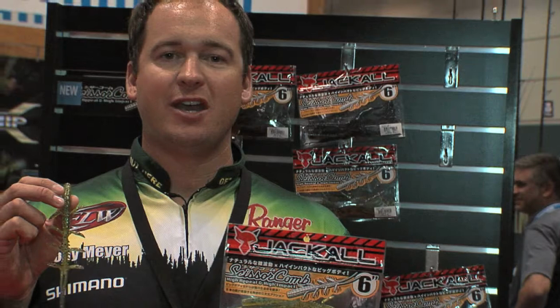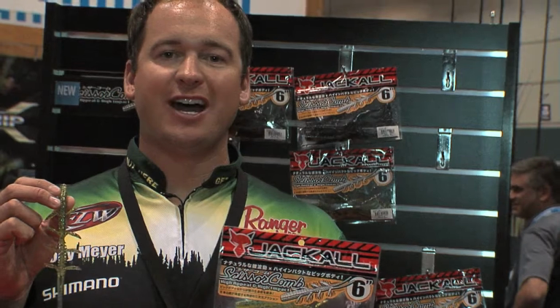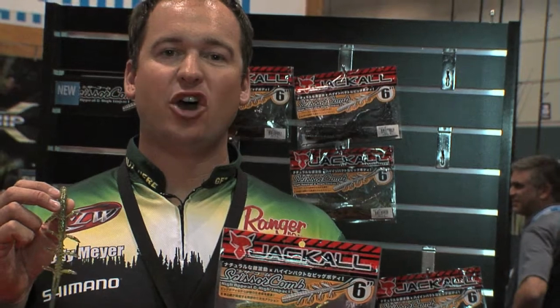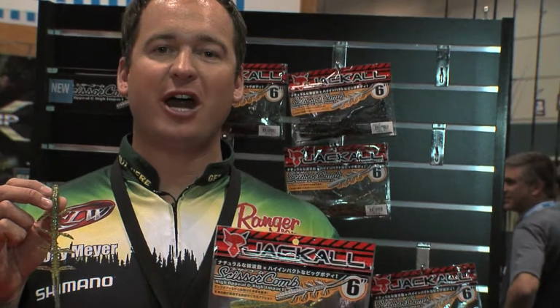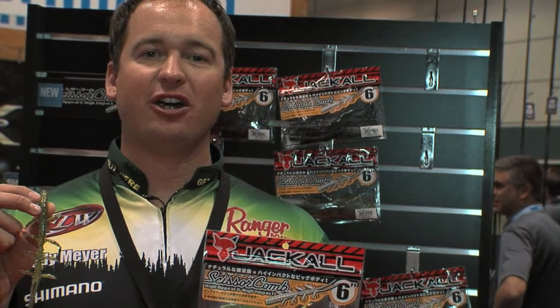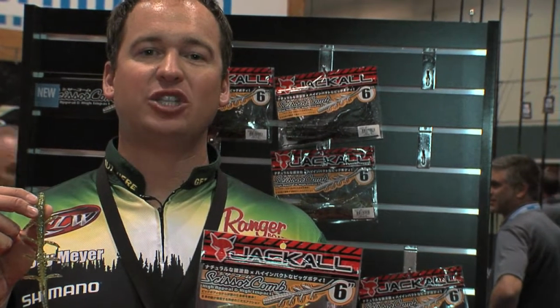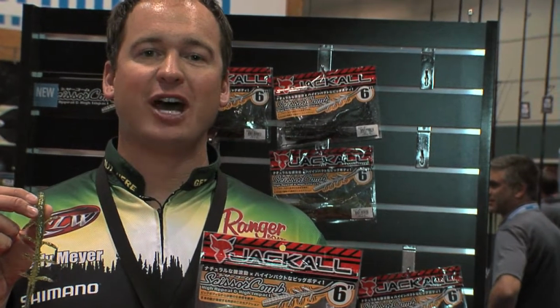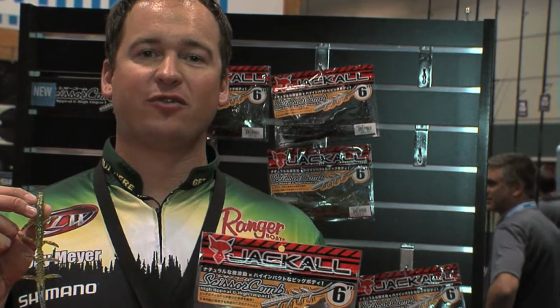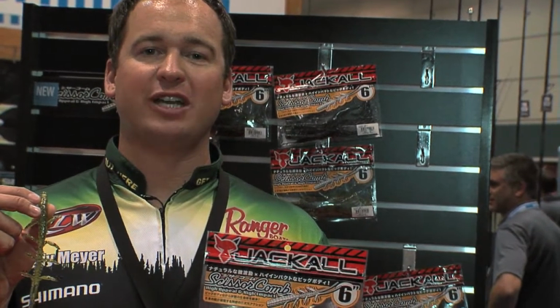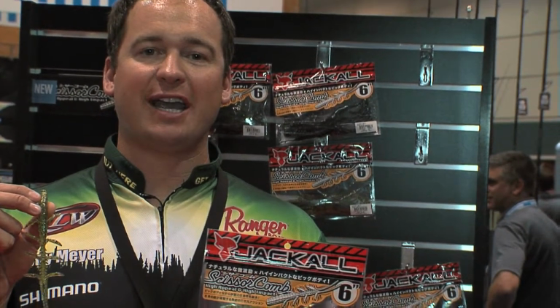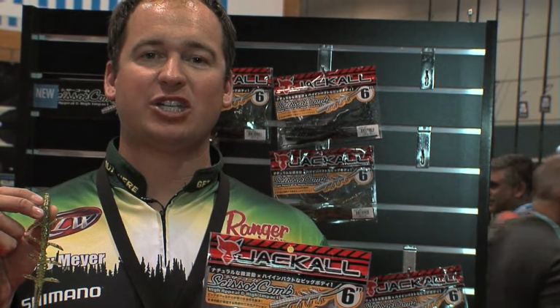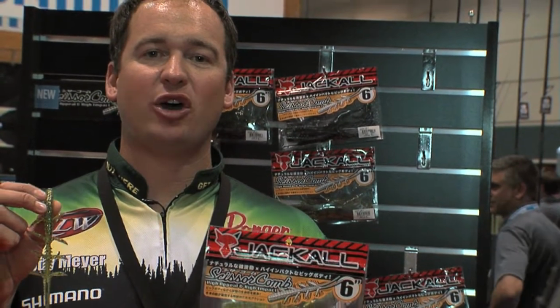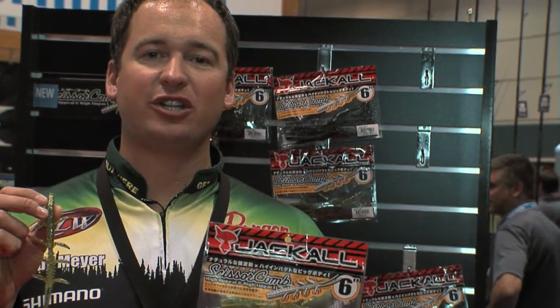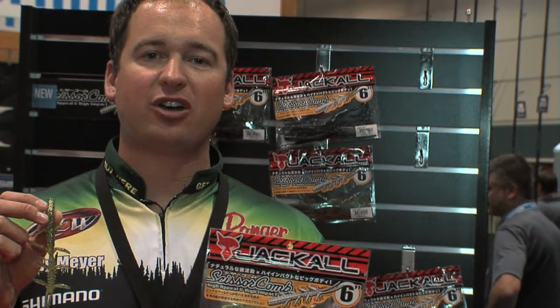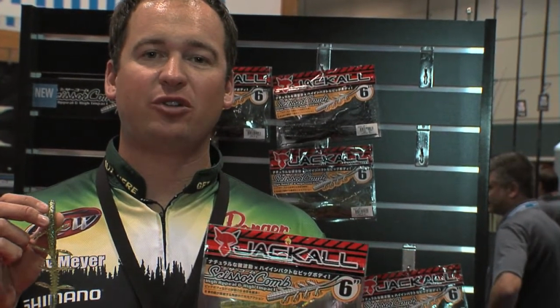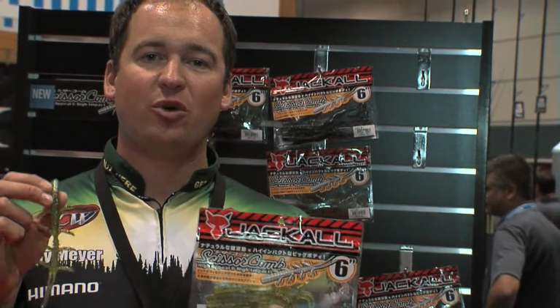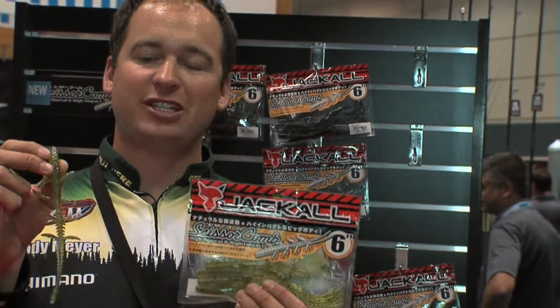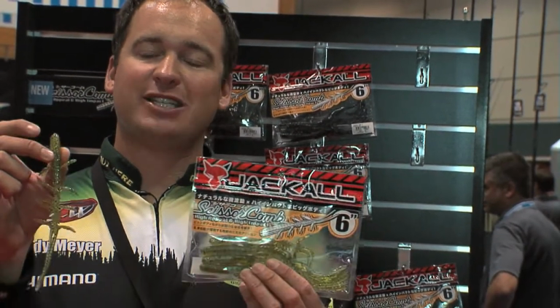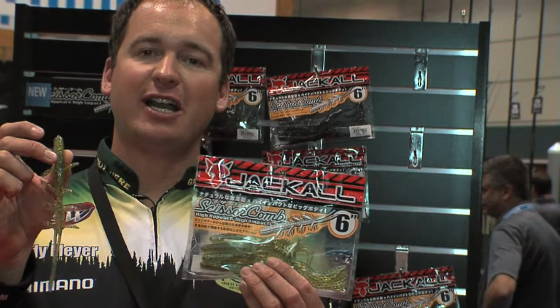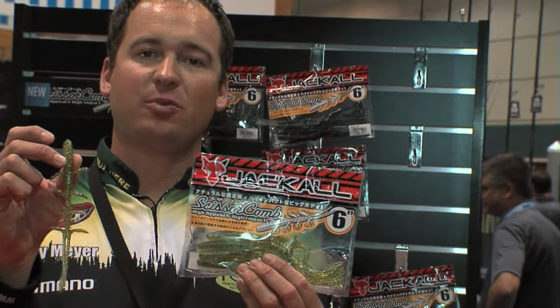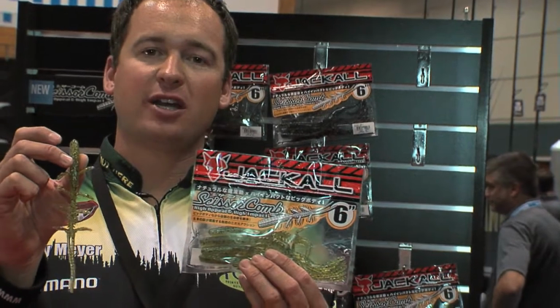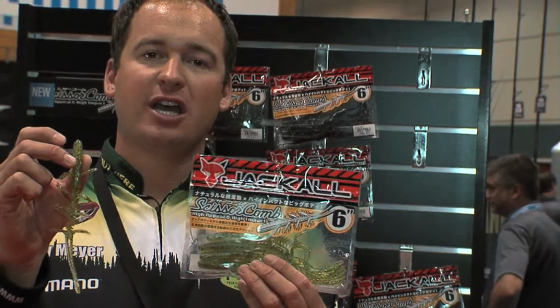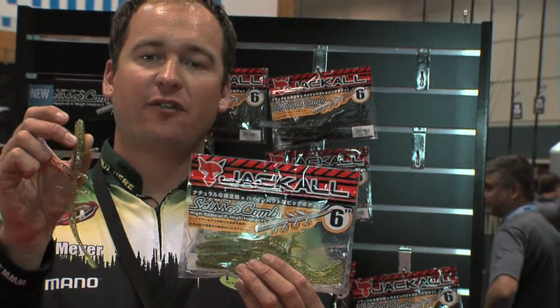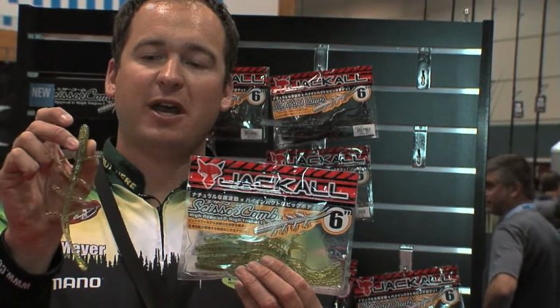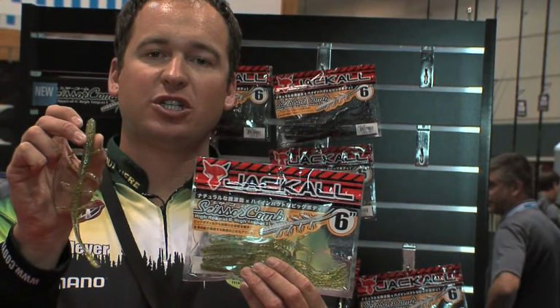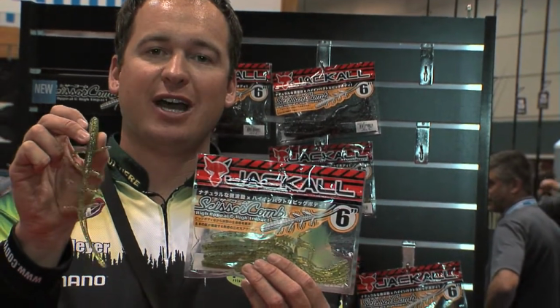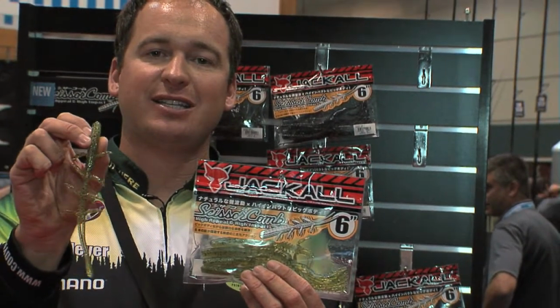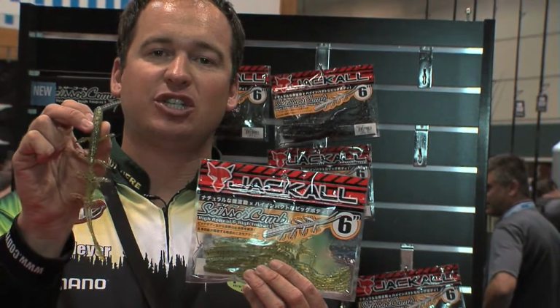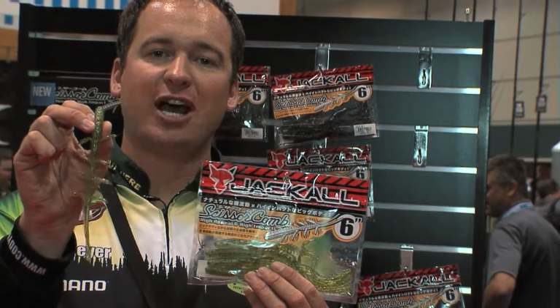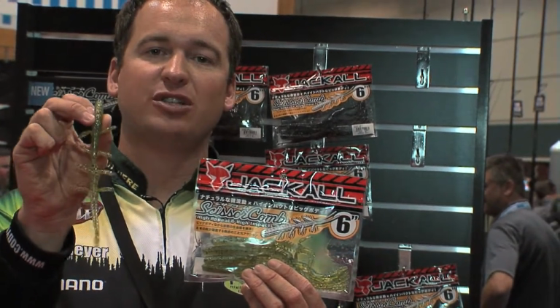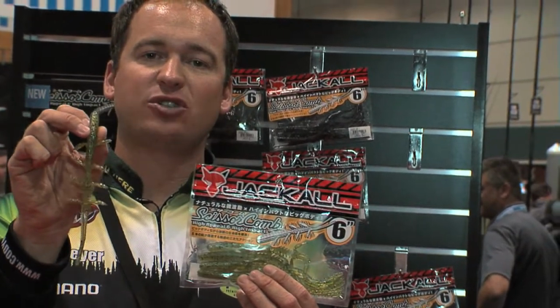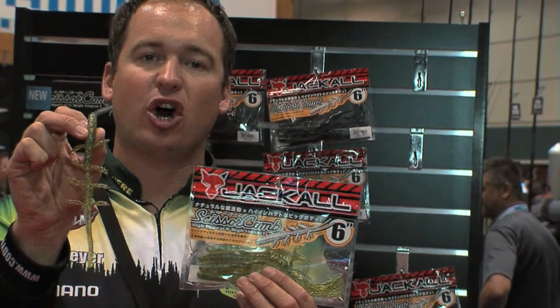Hey guys, Cody Meyer here at the 2014 iCast Show, here in the Jackal booth. We've got some exciting new products. The first bait I want to show you guys is the Jackal Scissor Comb.